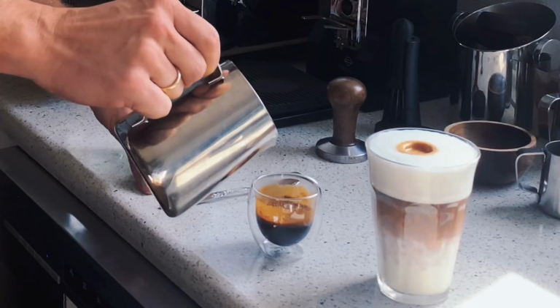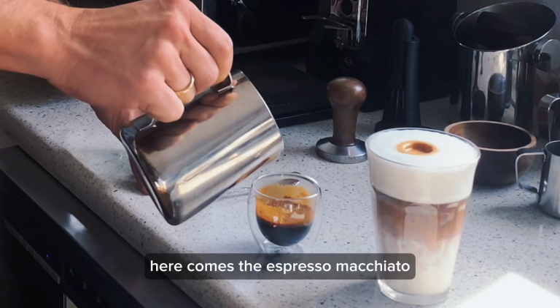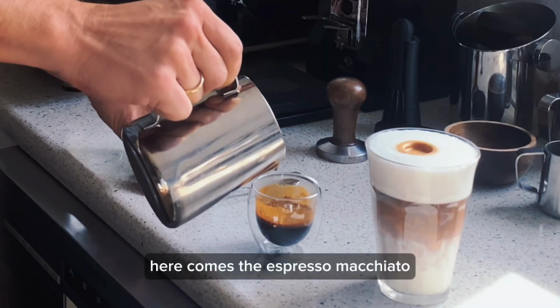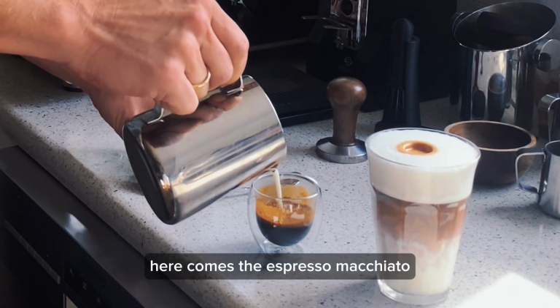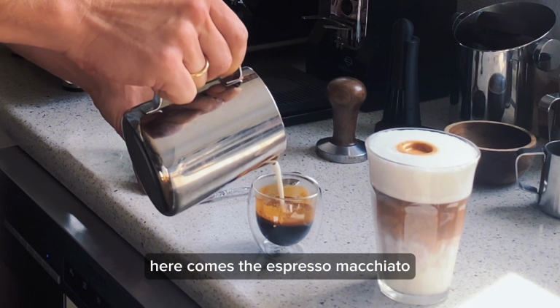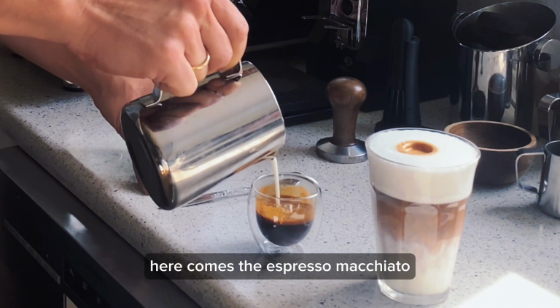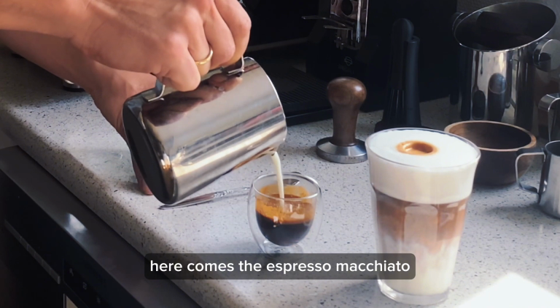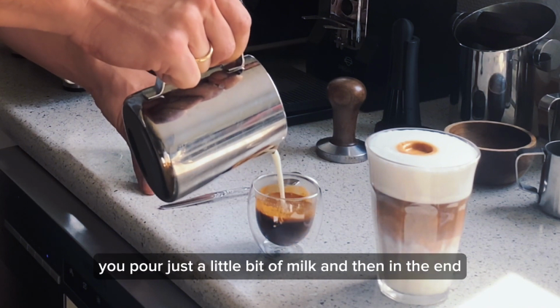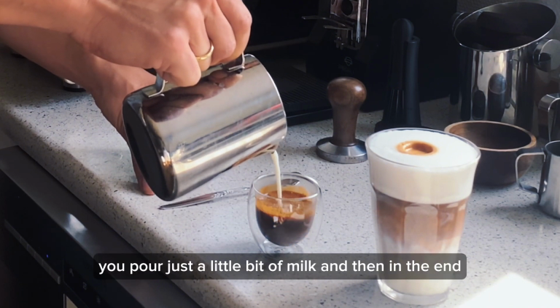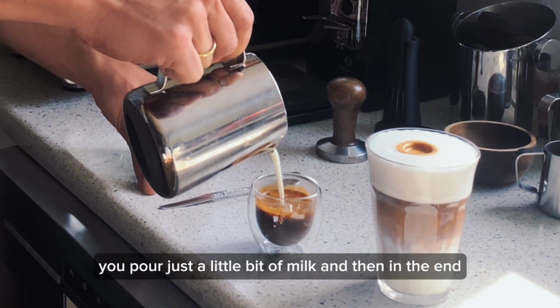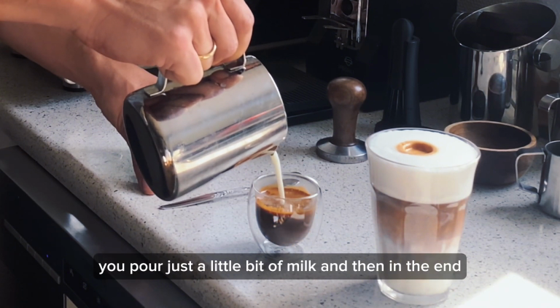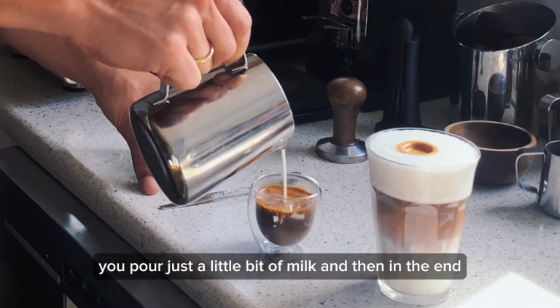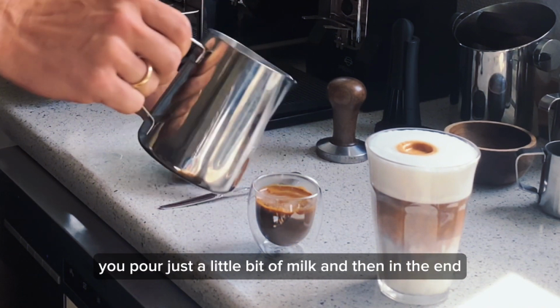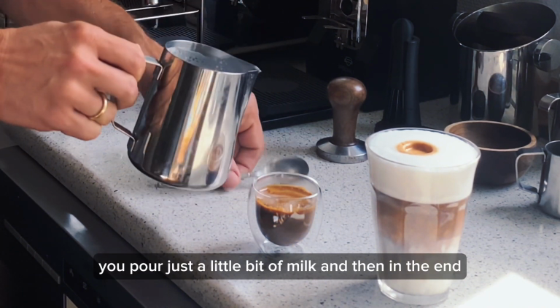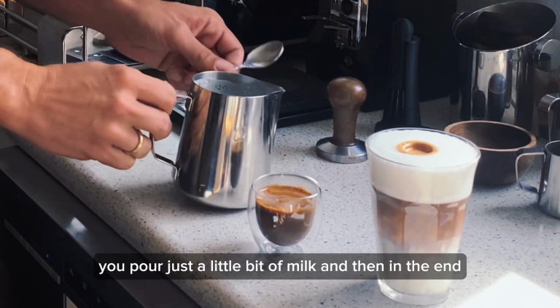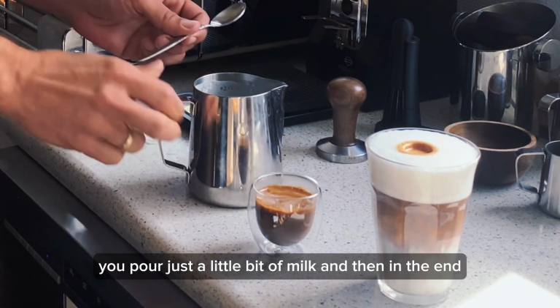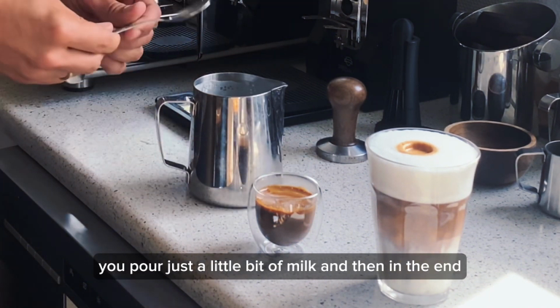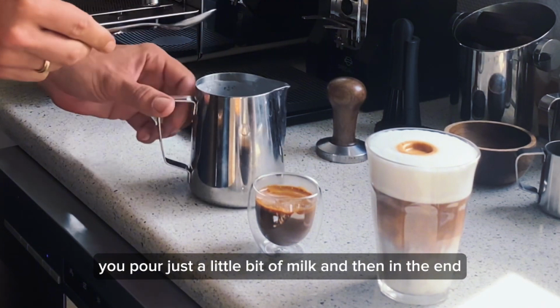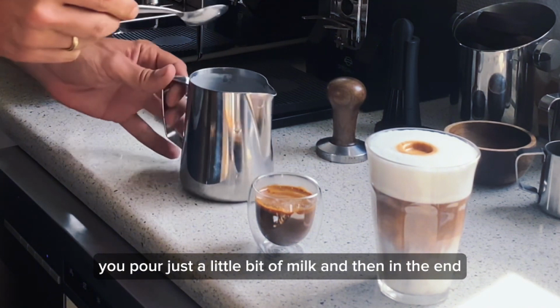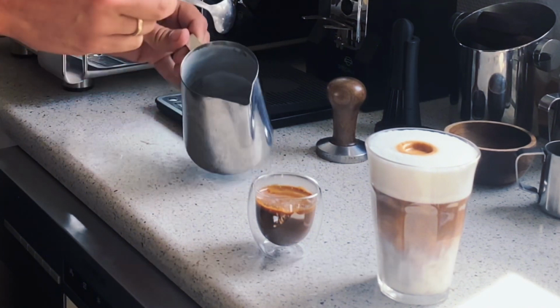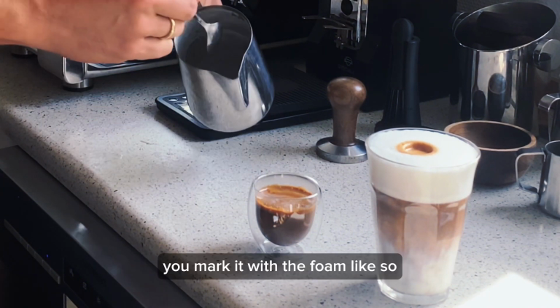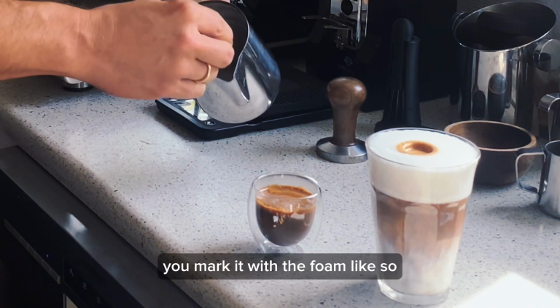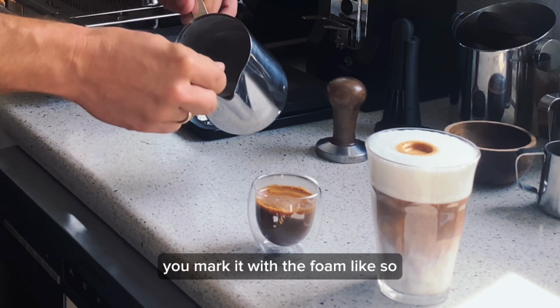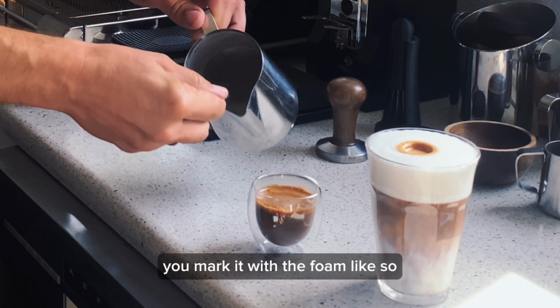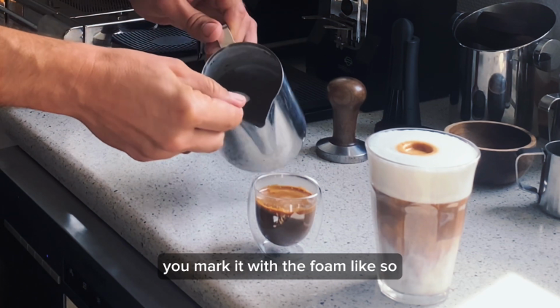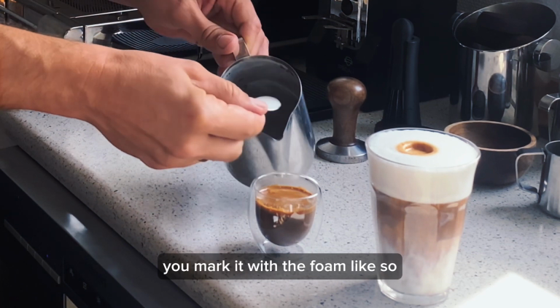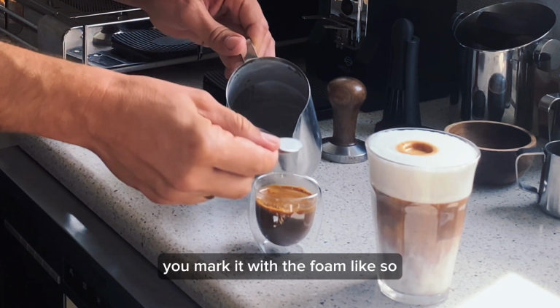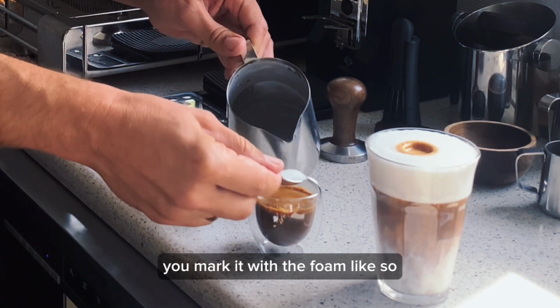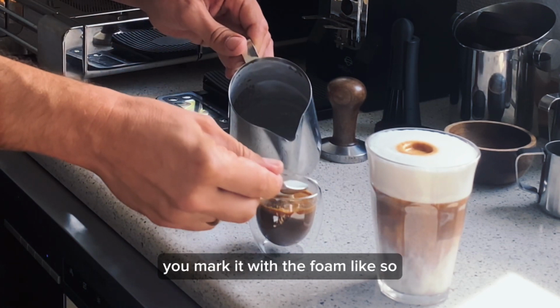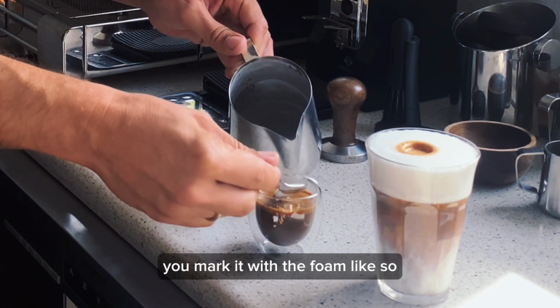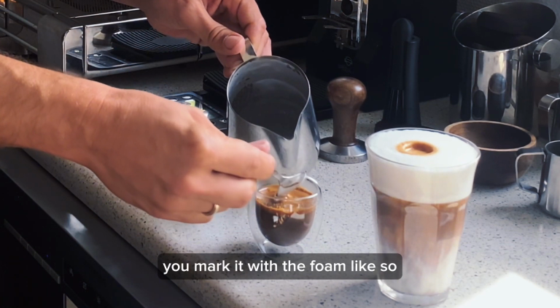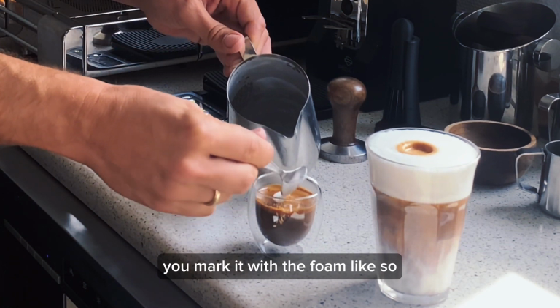Here comes the espresso macchiato. You pour just a little bit of milk and then in the end you mark it with the foam, like so.